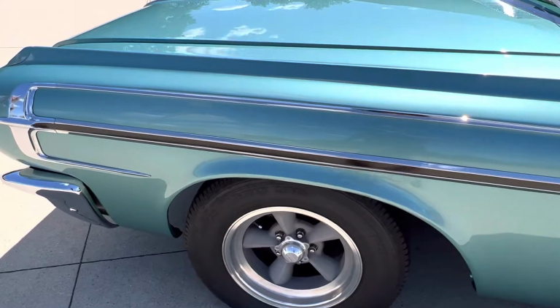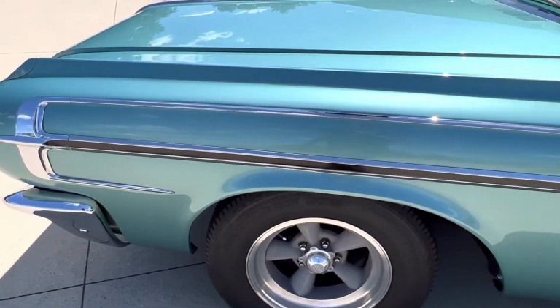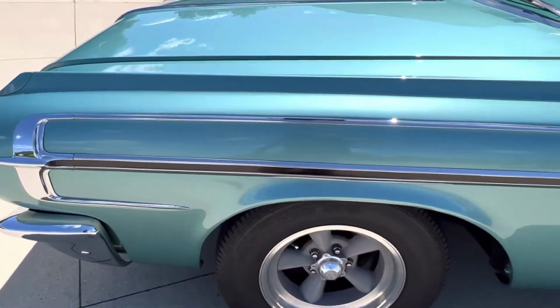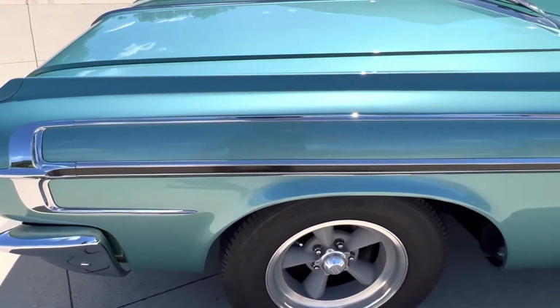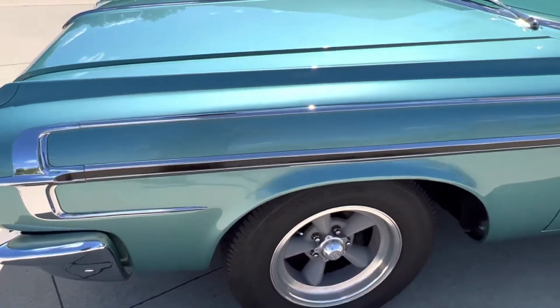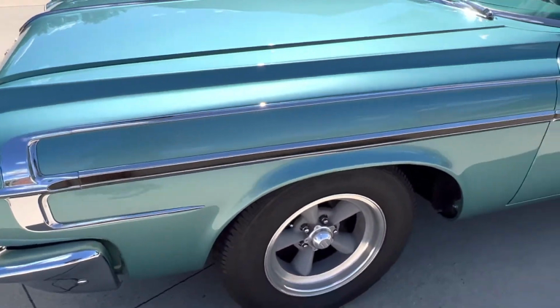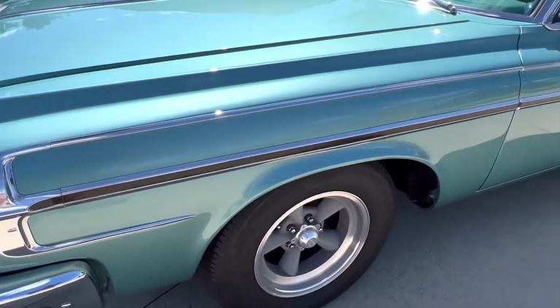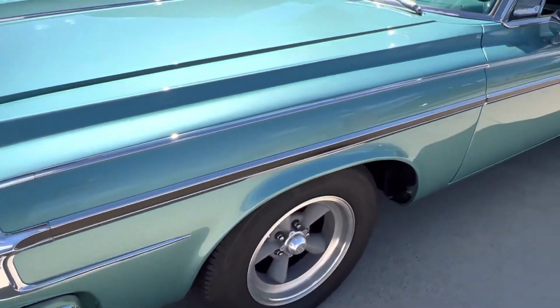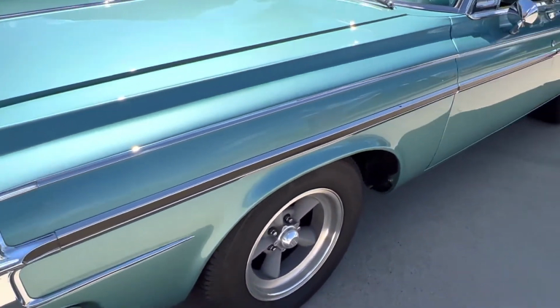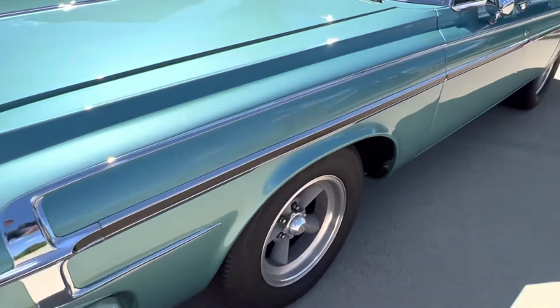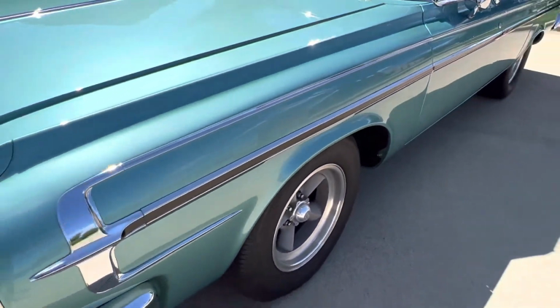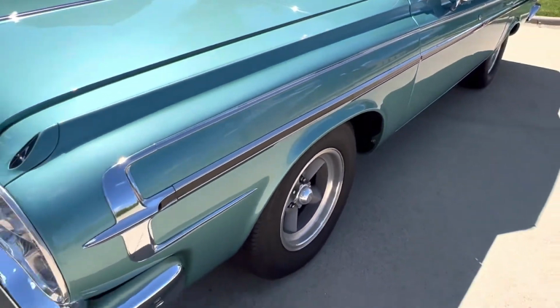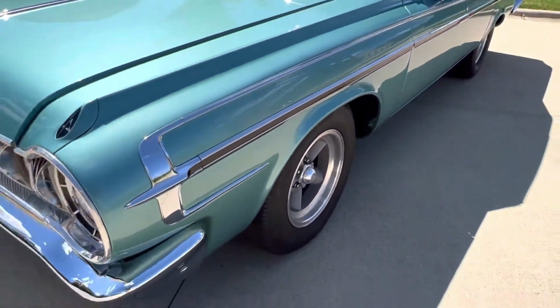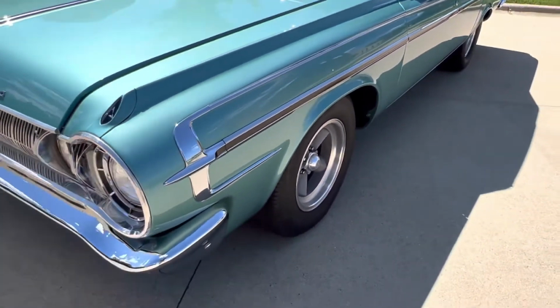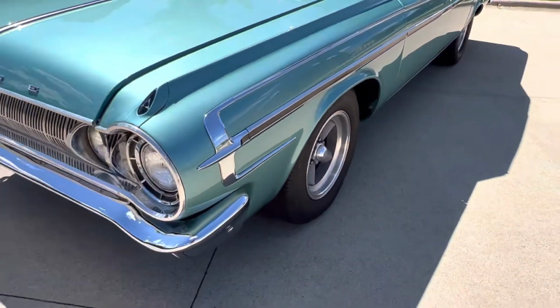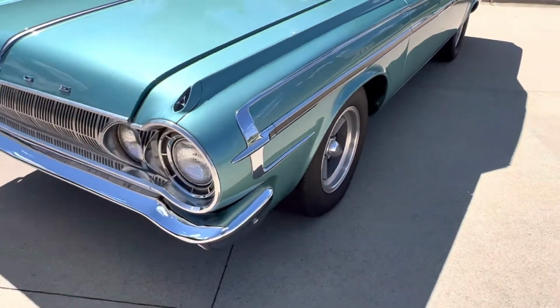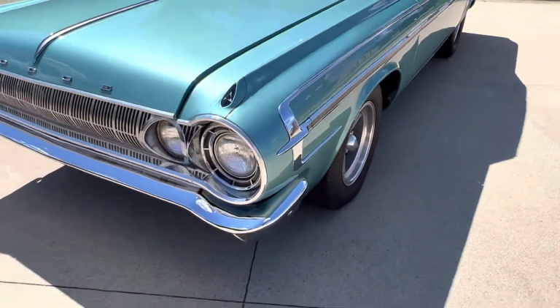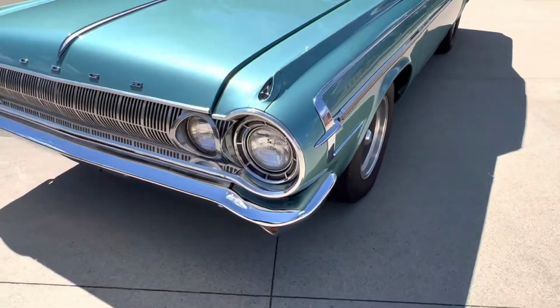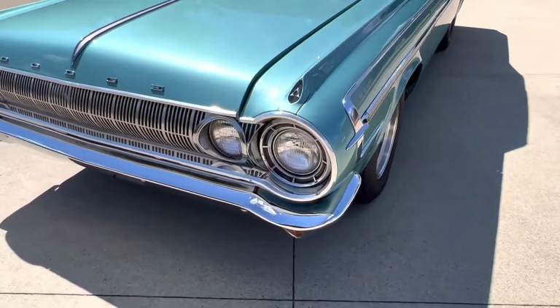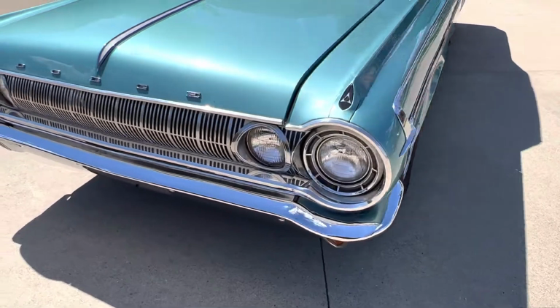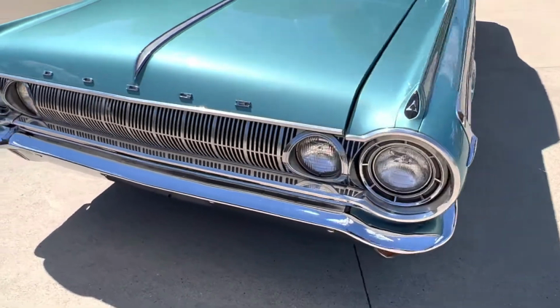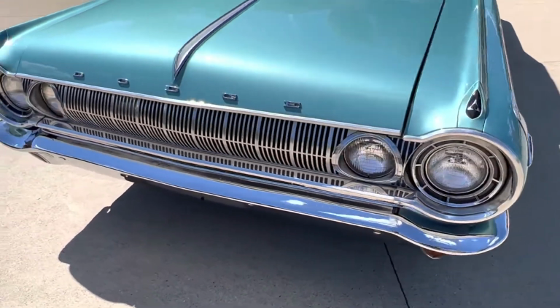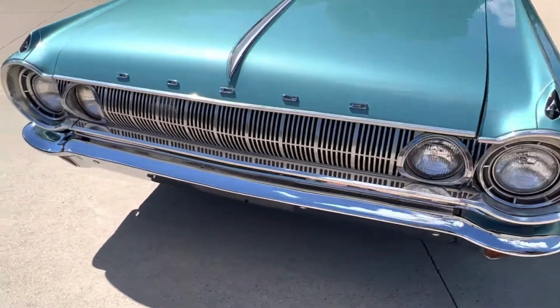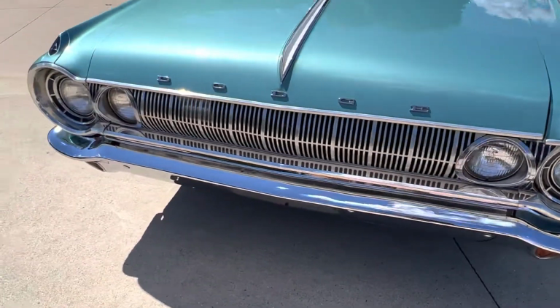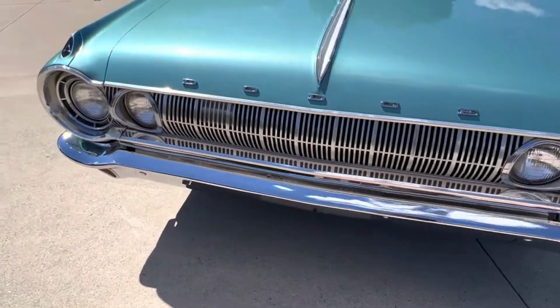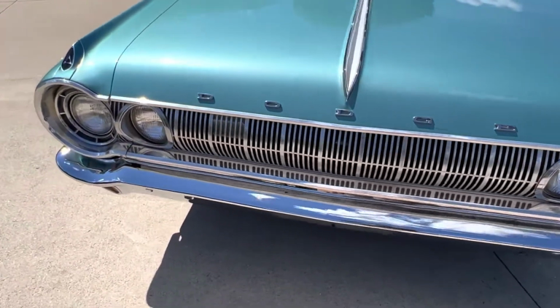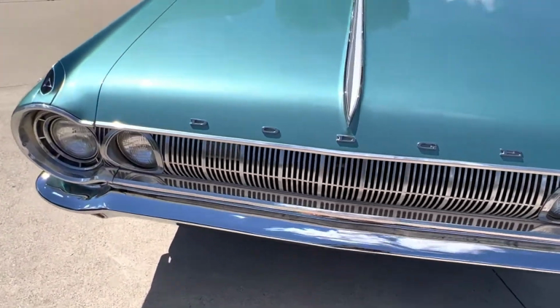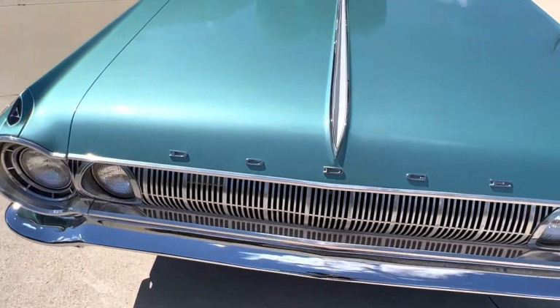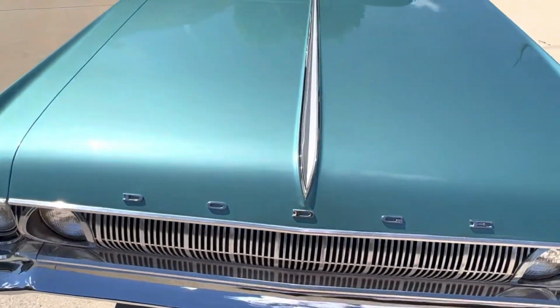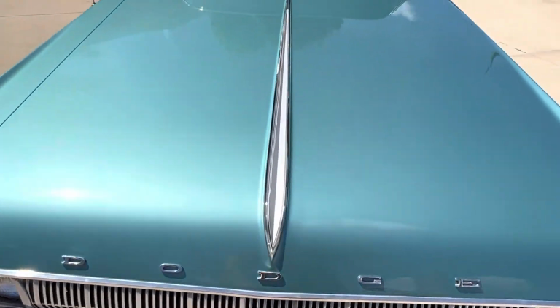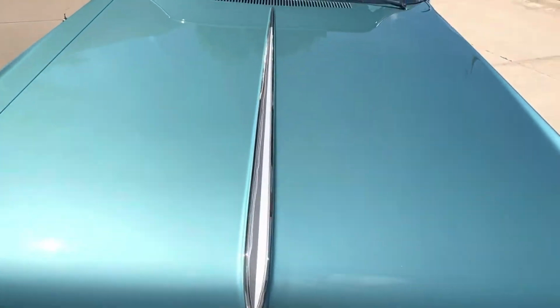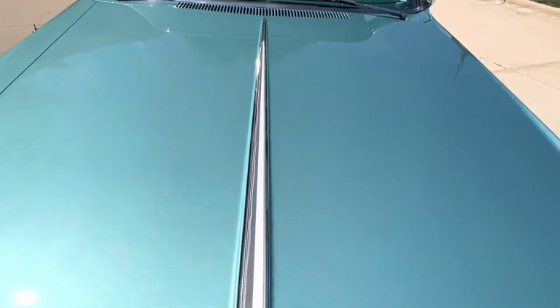All the bright work was taken off, polished, and put back on the car when they restored it. The front doors have been re-chromed. Beautiful glass.